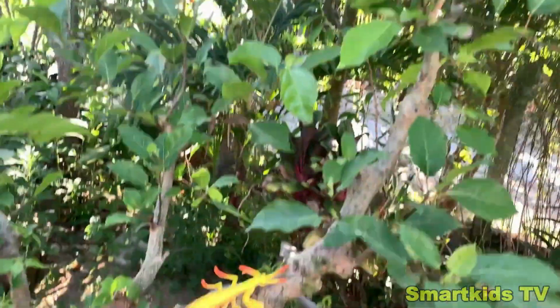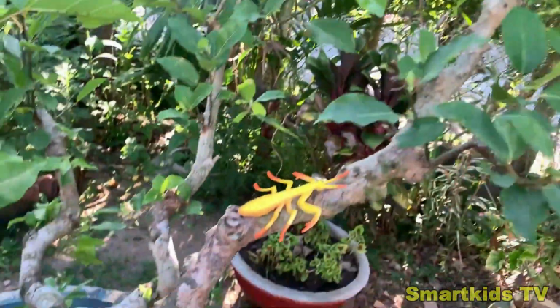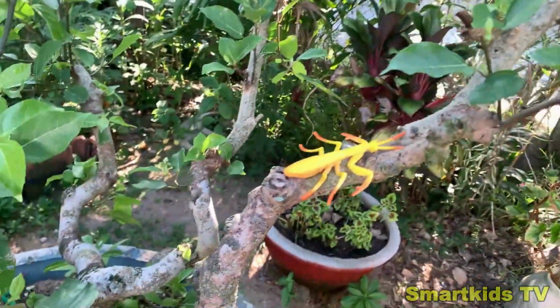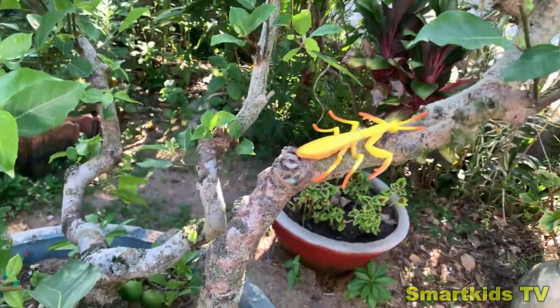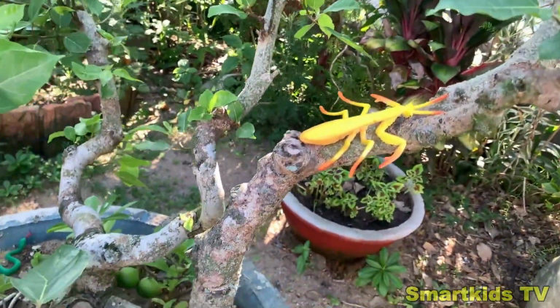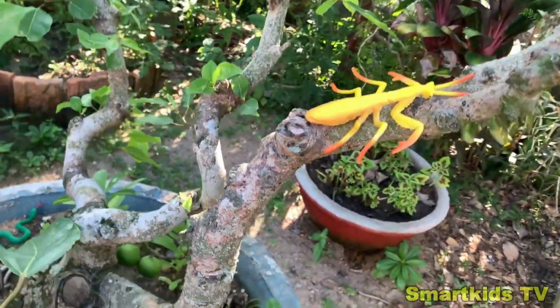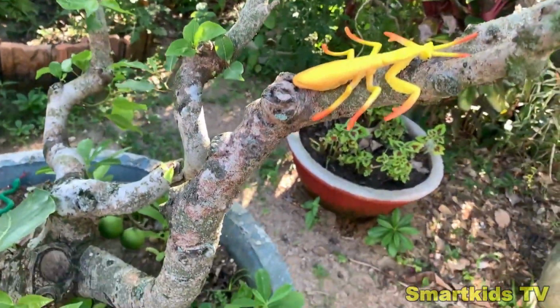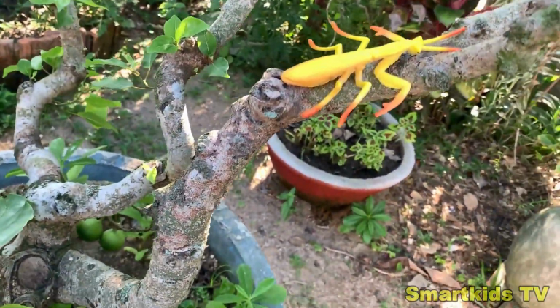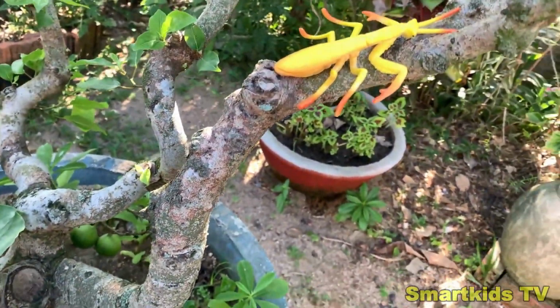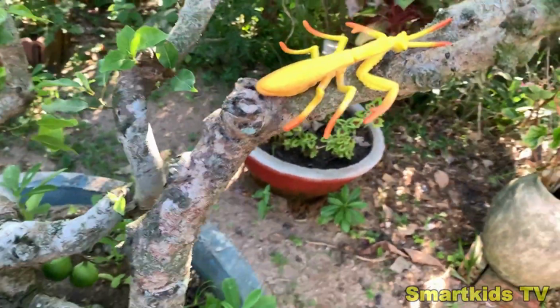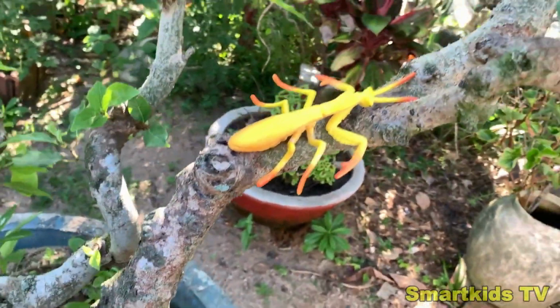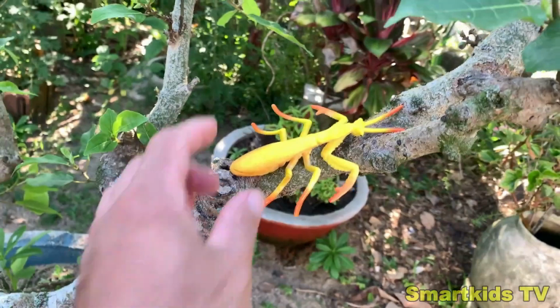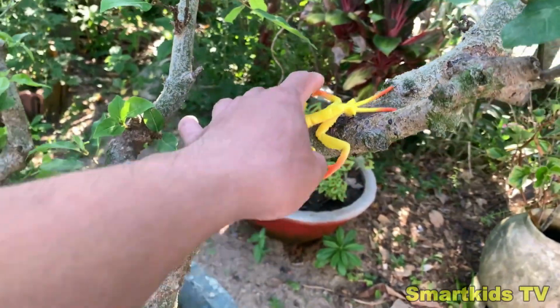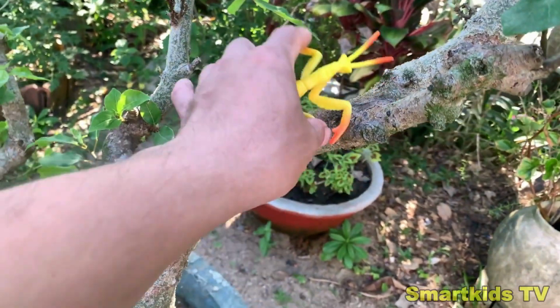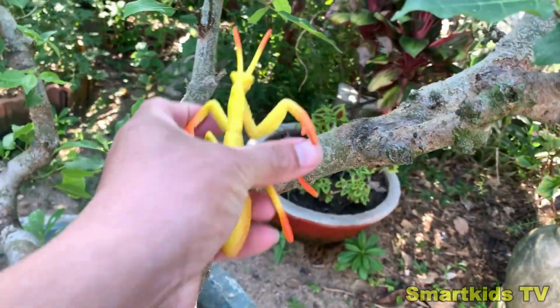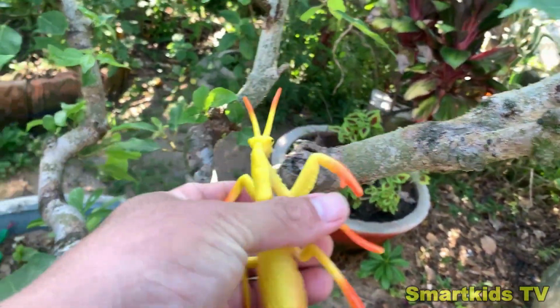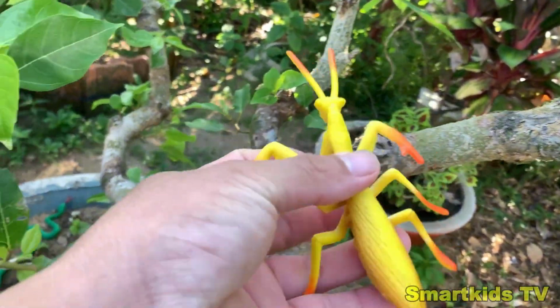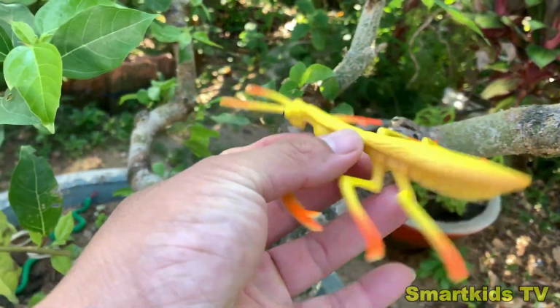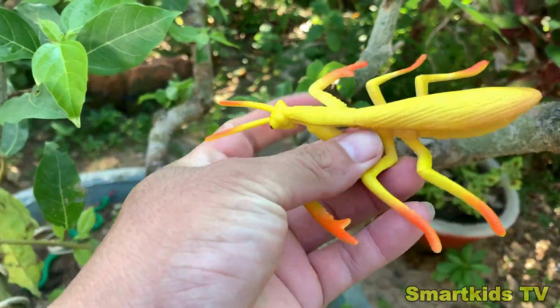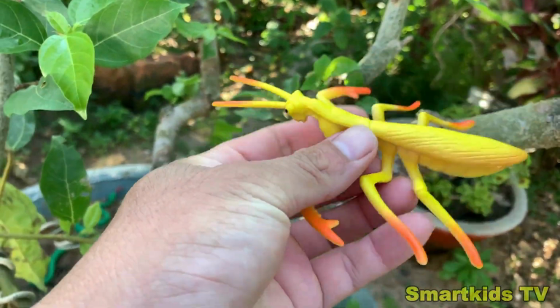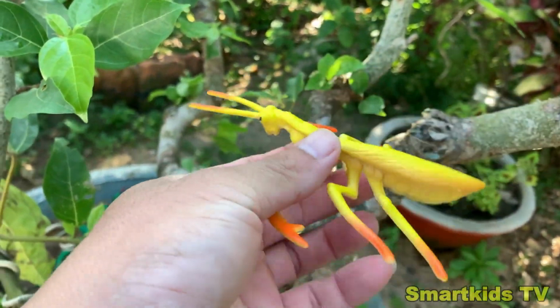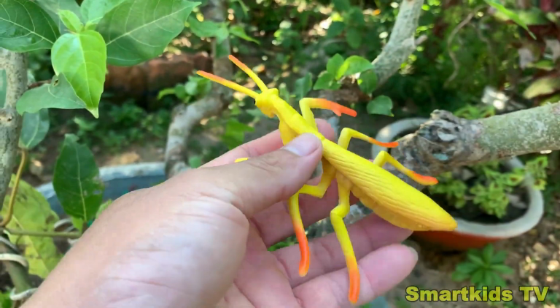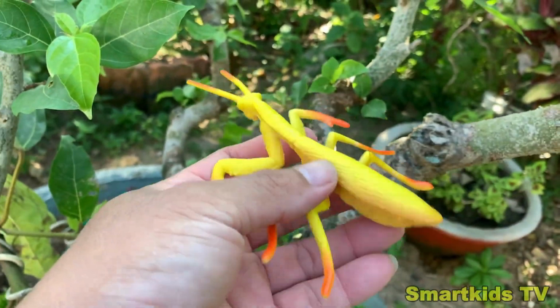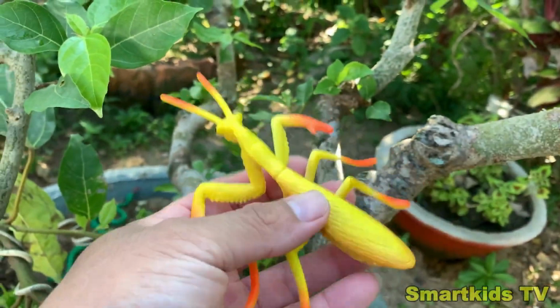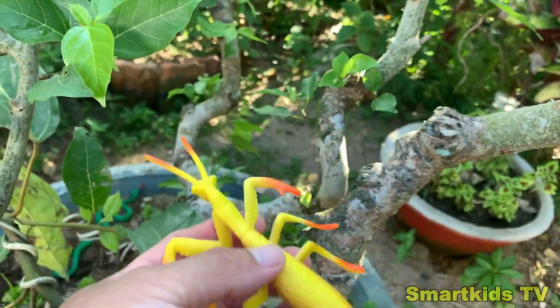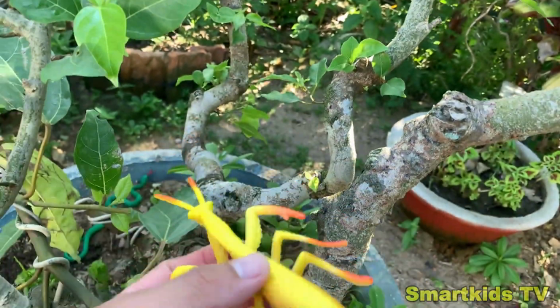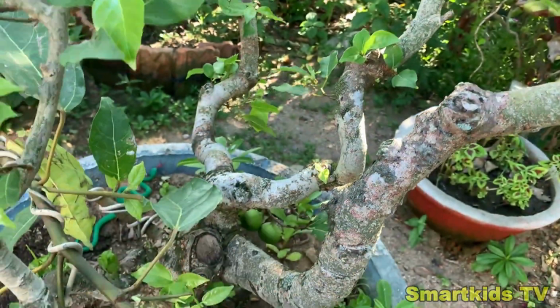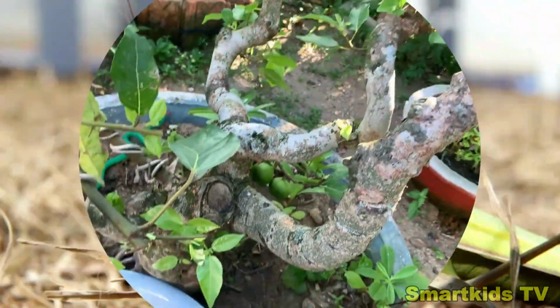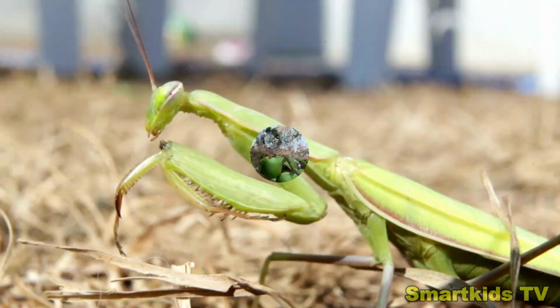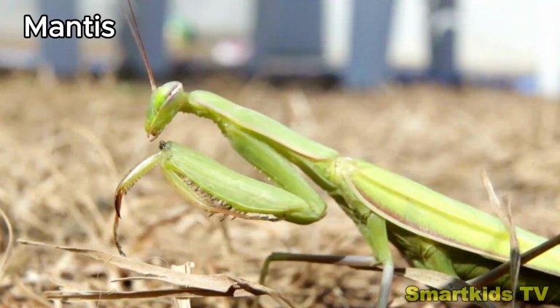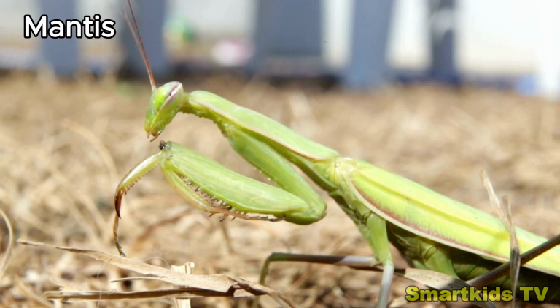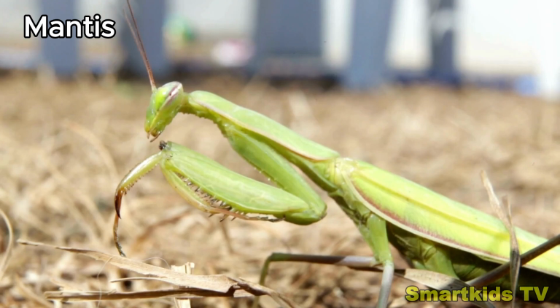Look what we found. Can you guess what it is? This is a mantis. Wow! Mantis.